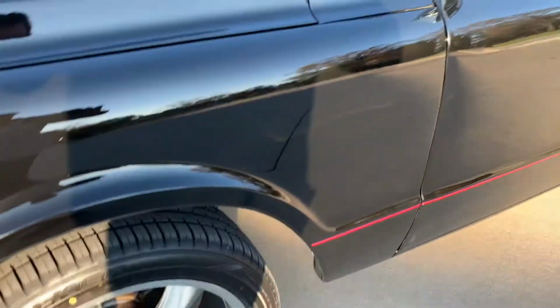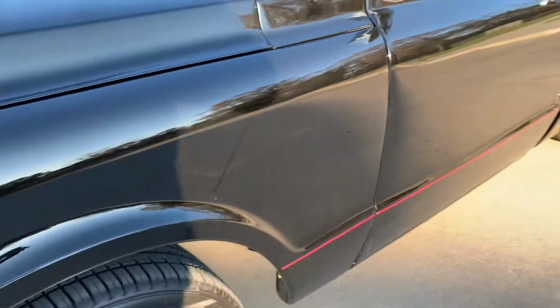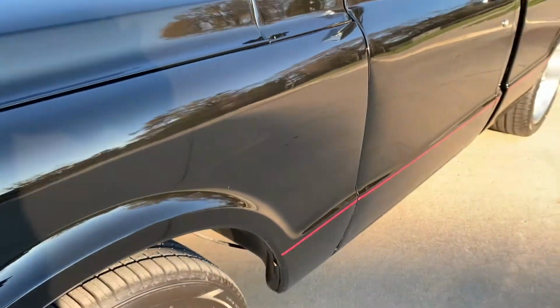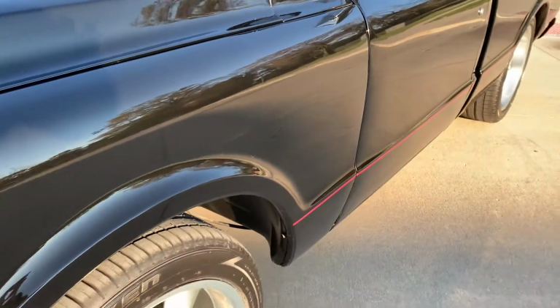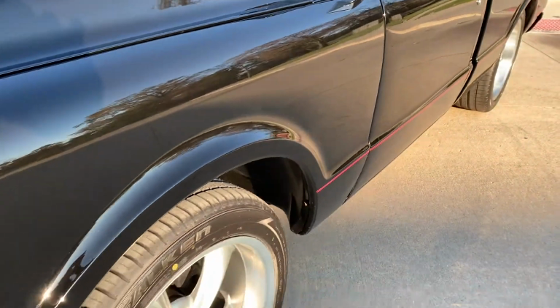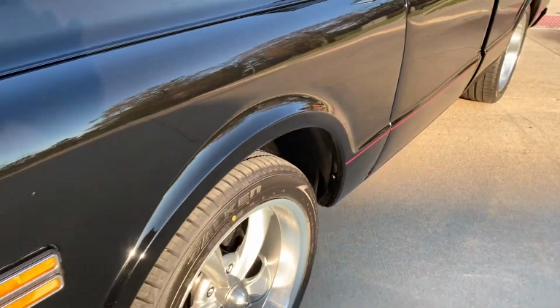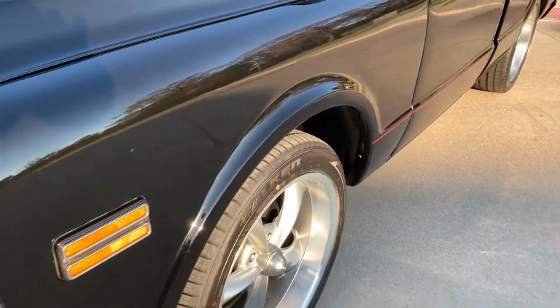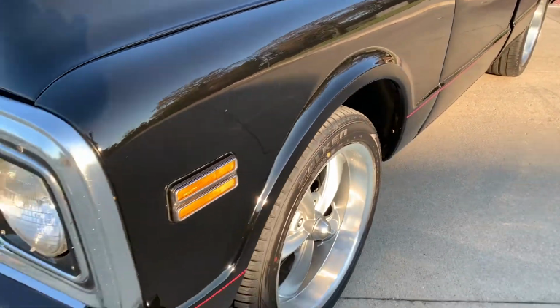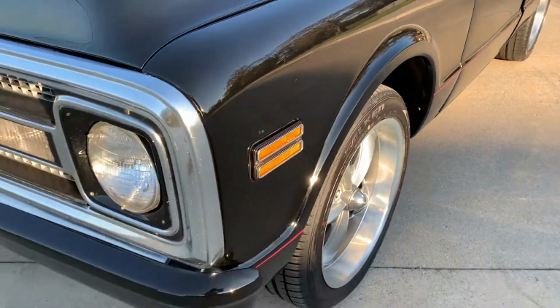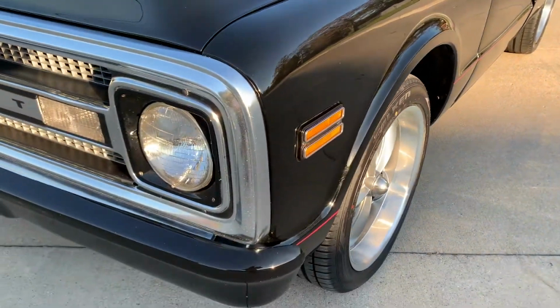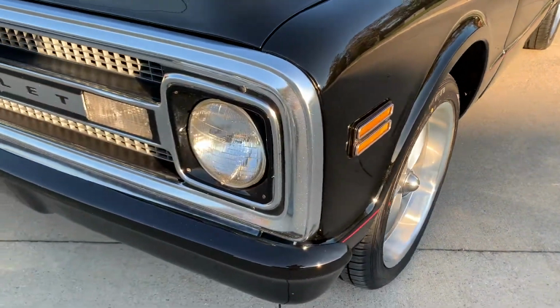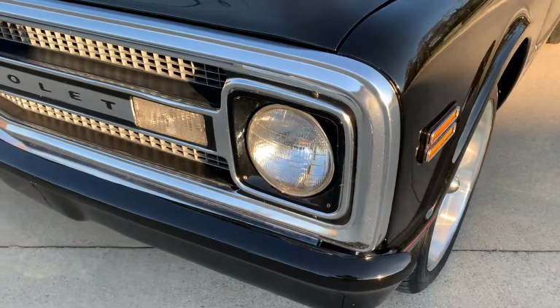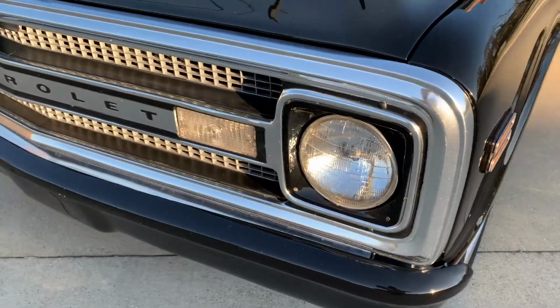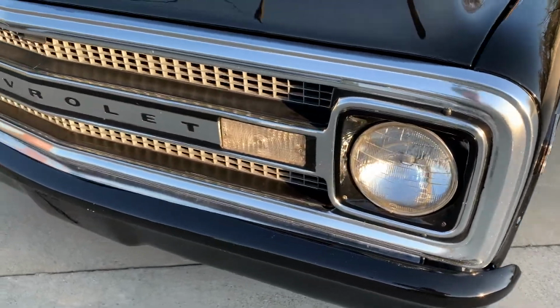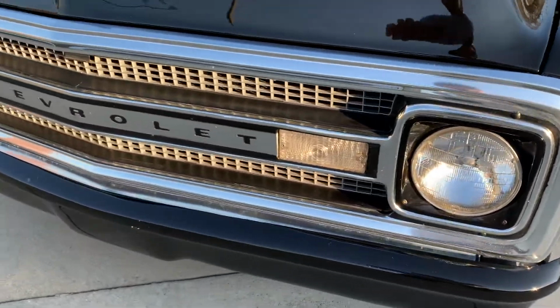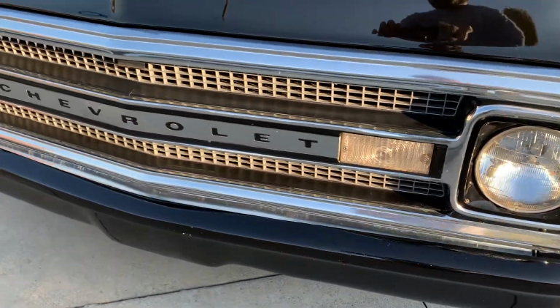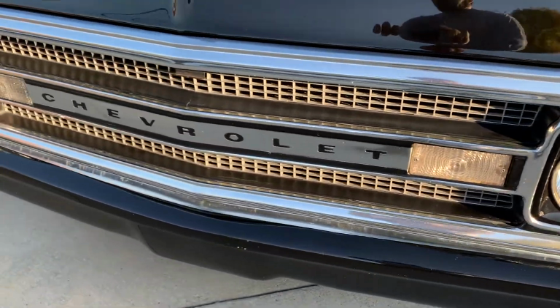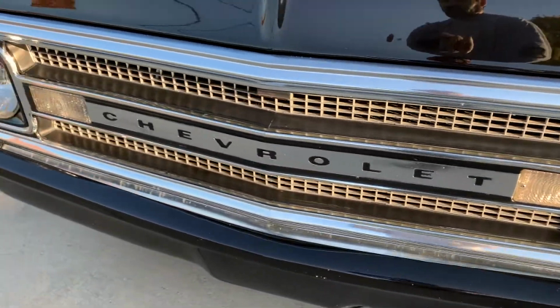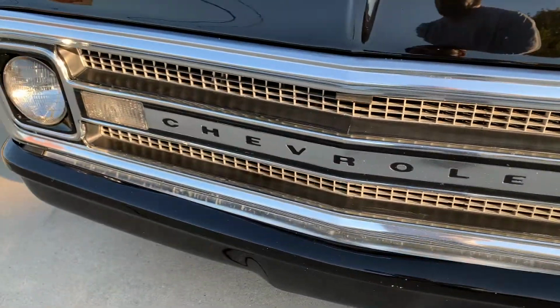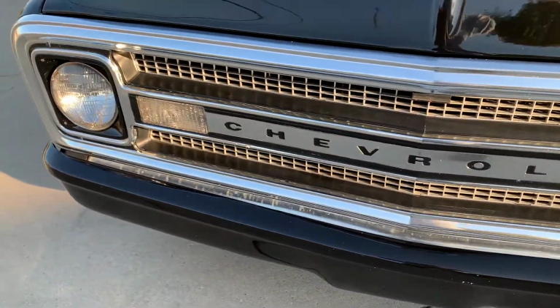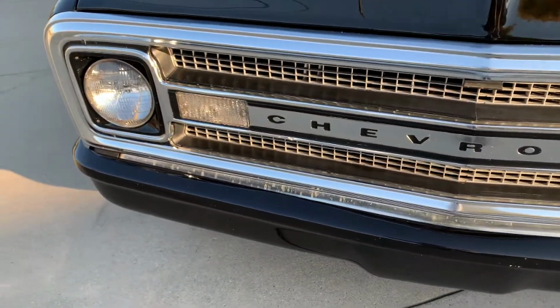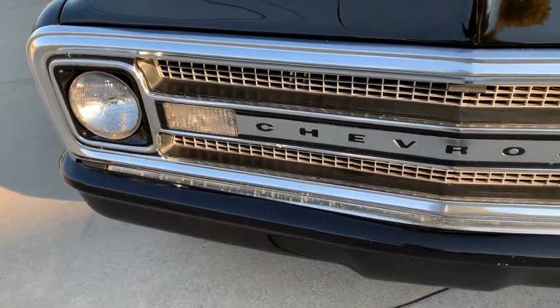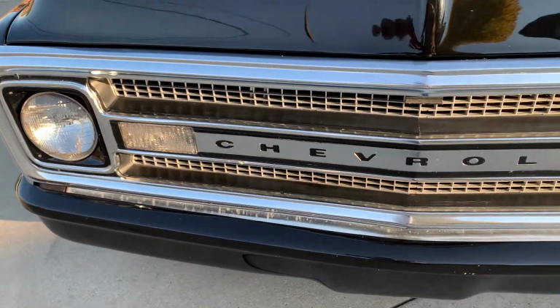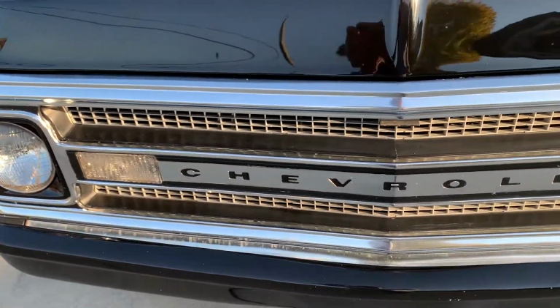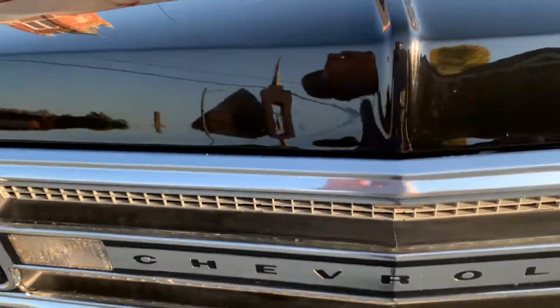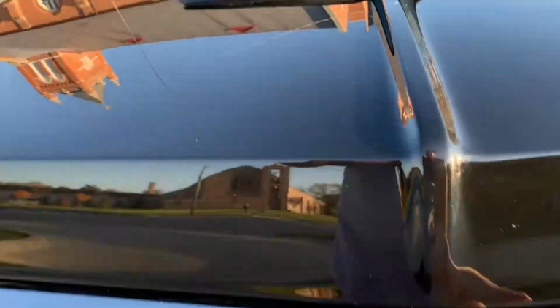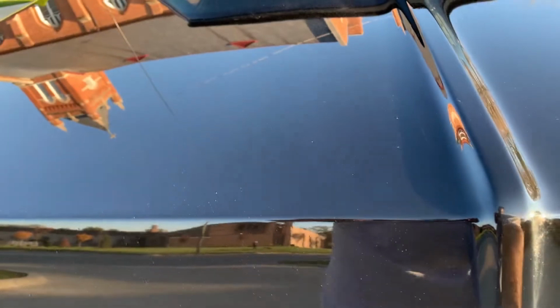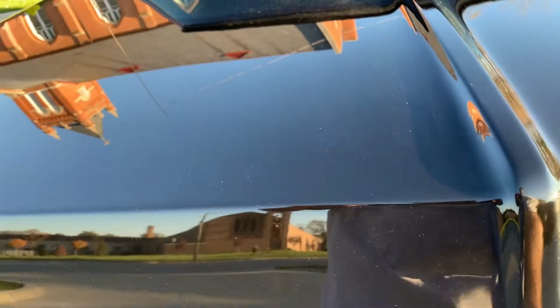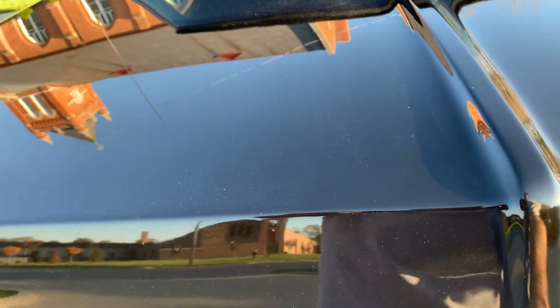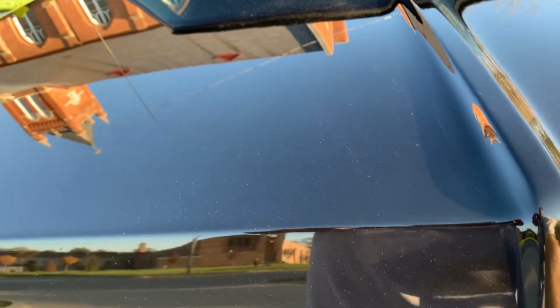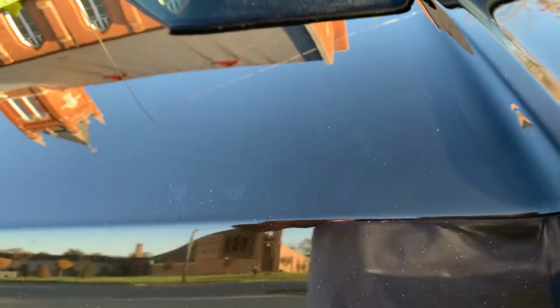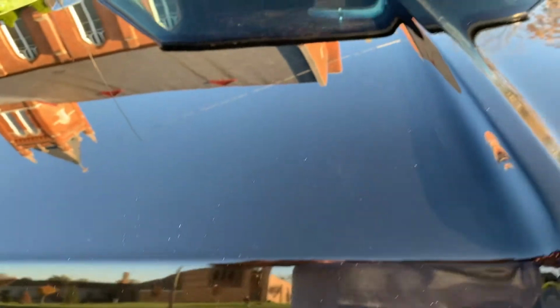Nice straight body, all the gaps are nice. Original grille still in it — not perfect but shows nice. Let's take a look under the hood.